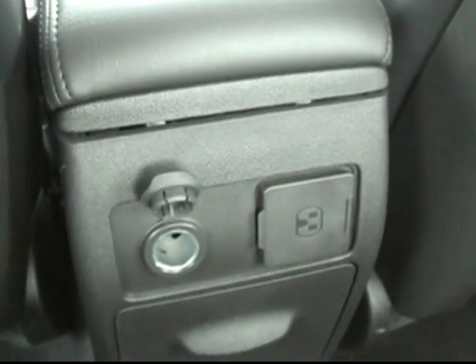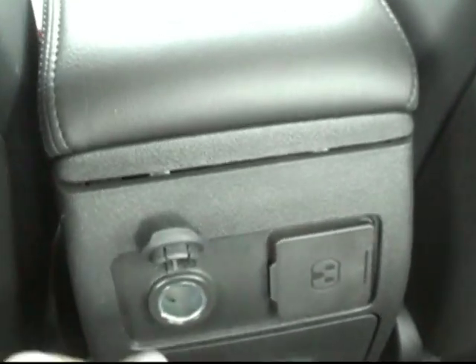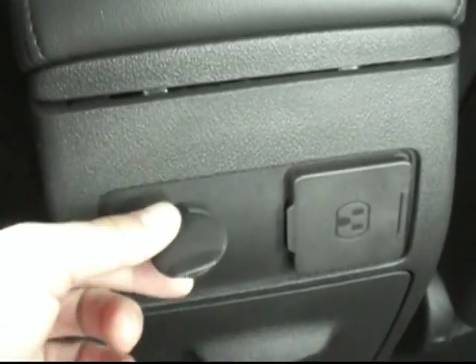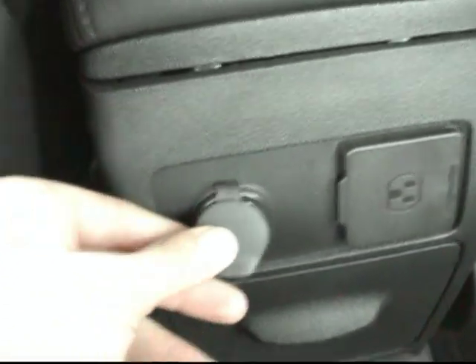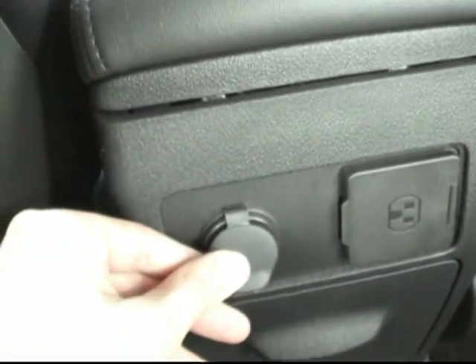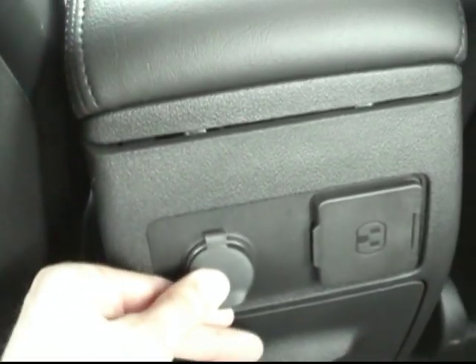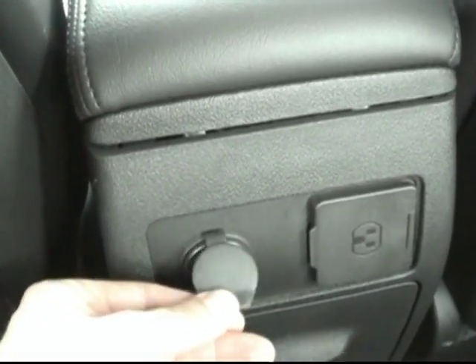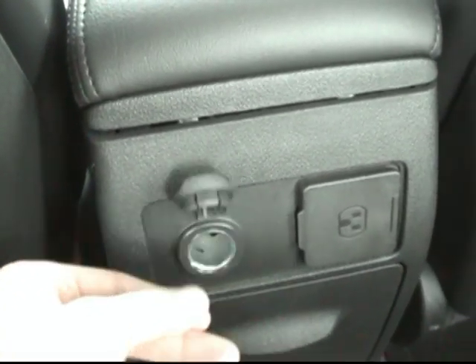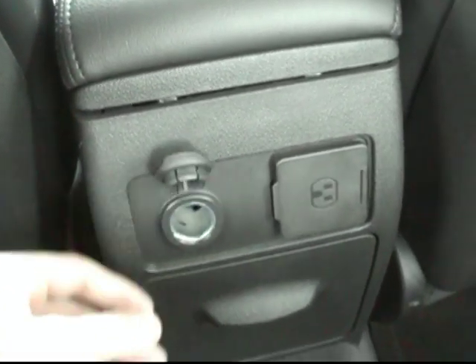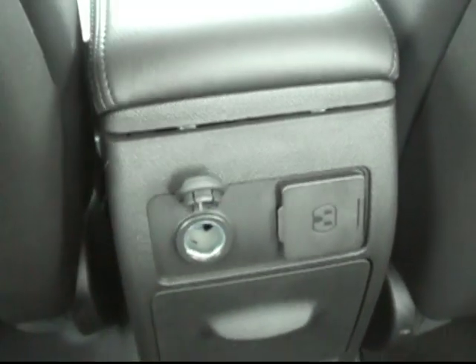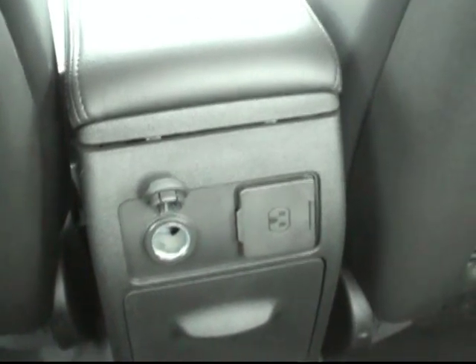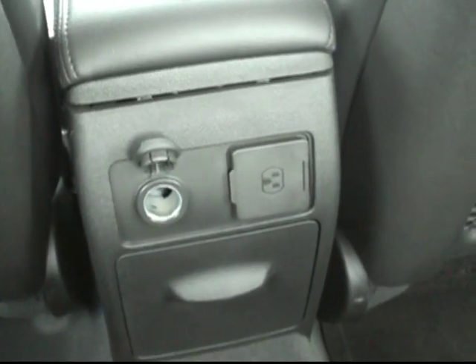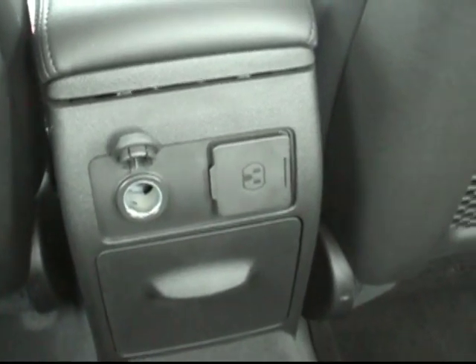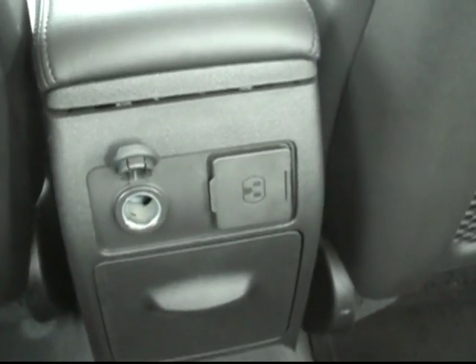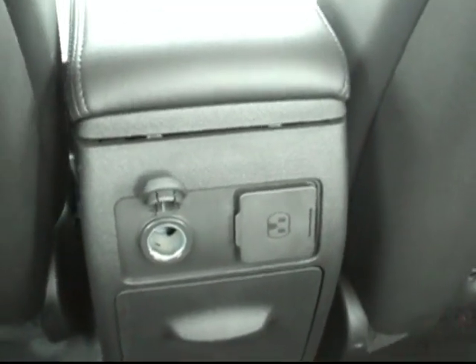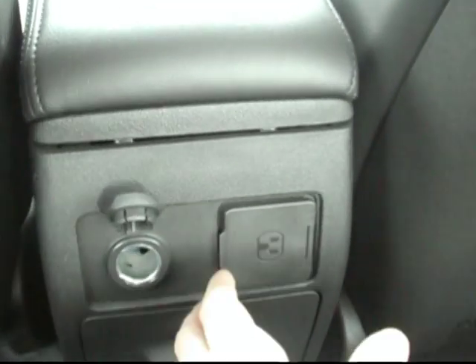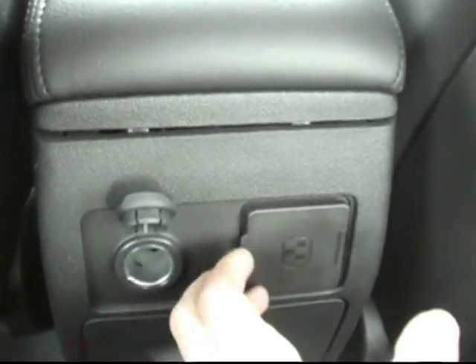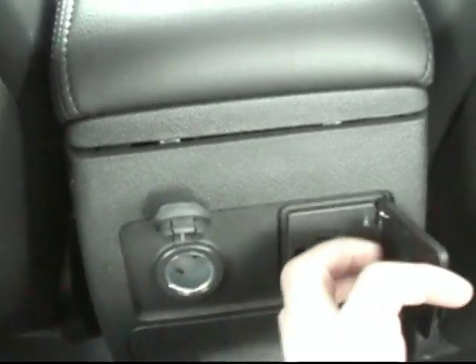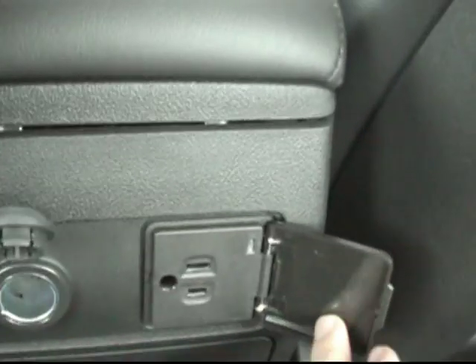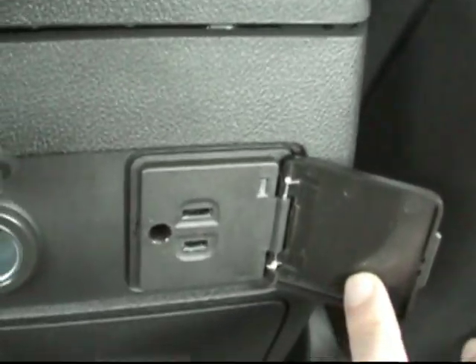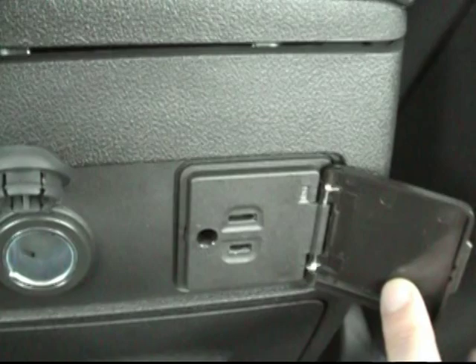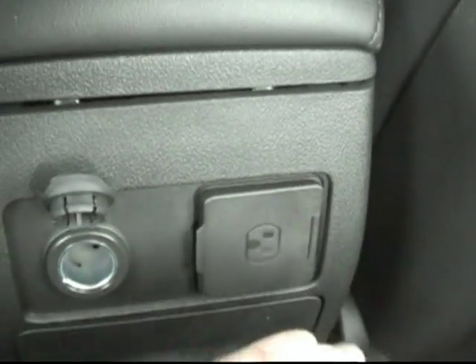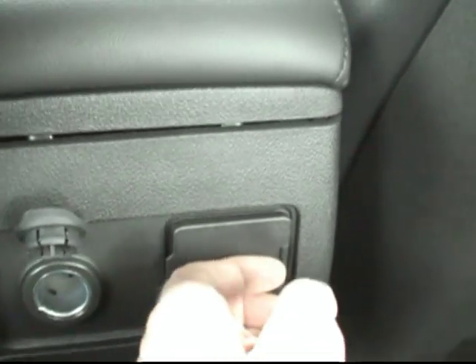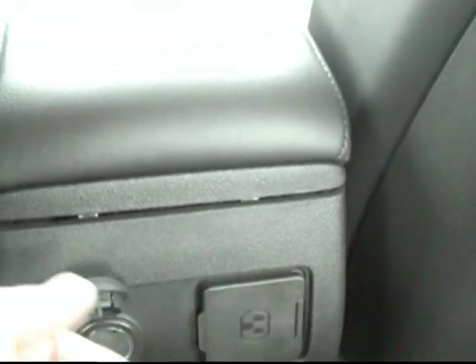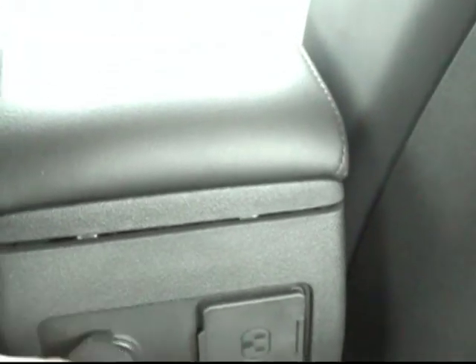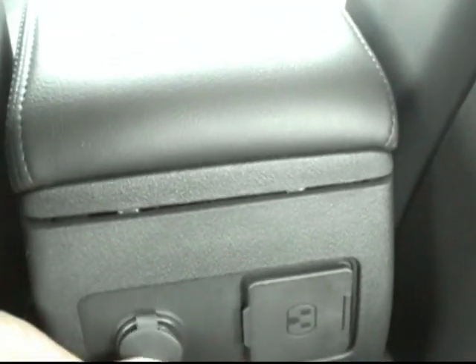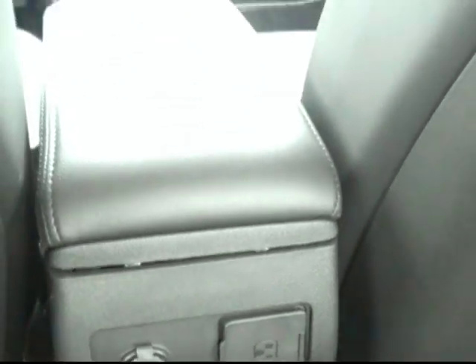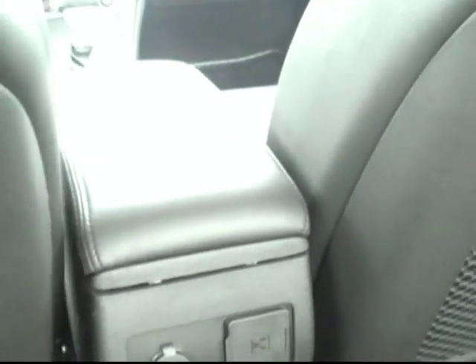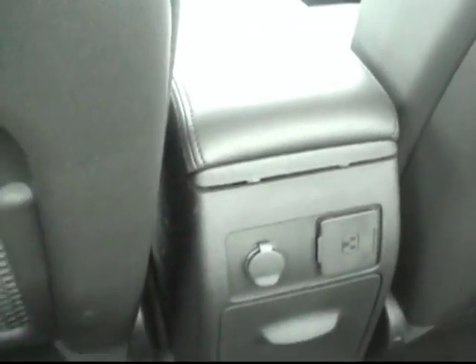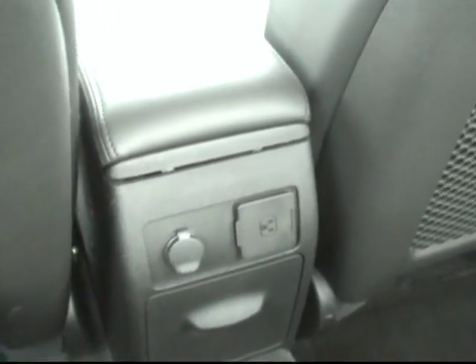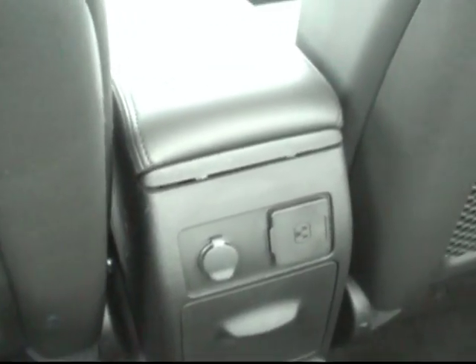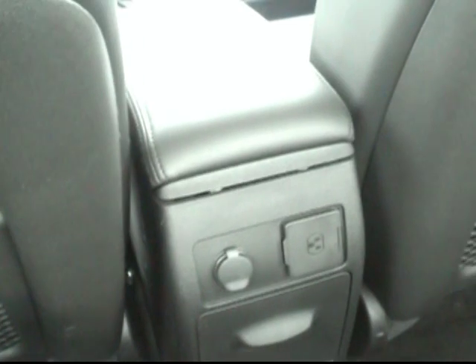One of the other really cool features we have — this would be nice for travelers on the go — you've got the traditional car charger adapter as well as a standard 12-volt plug-in. So if you had a laptop or something like that that you didn't have an adapter for, you can still charge that up and use it in the rear seat.